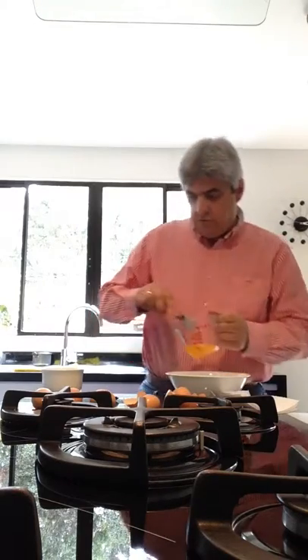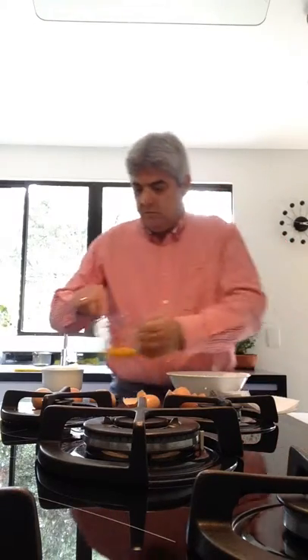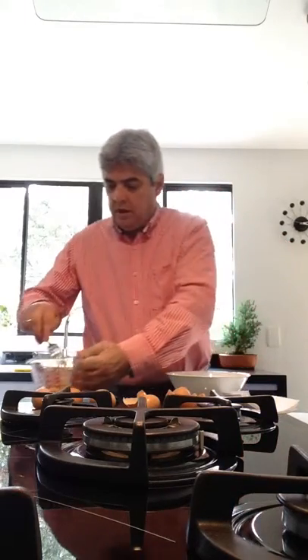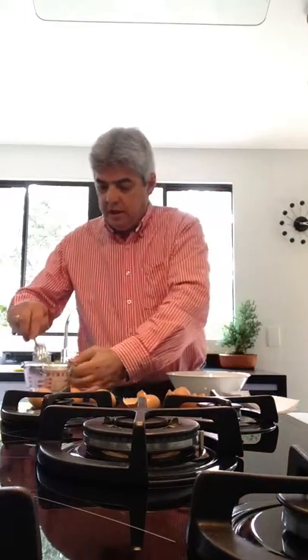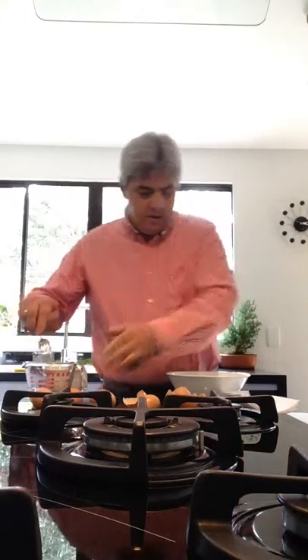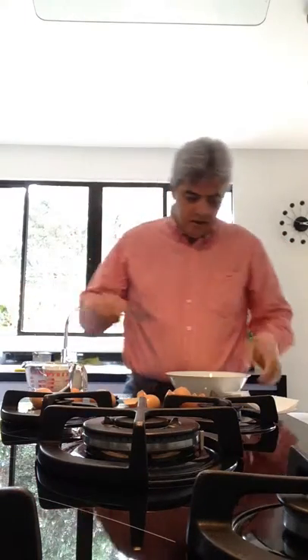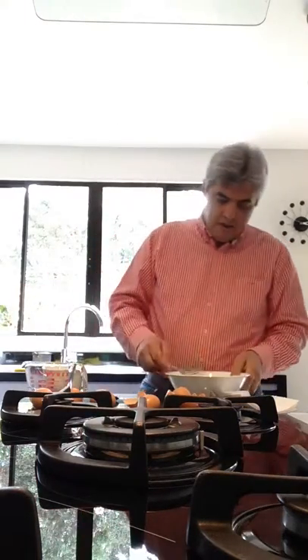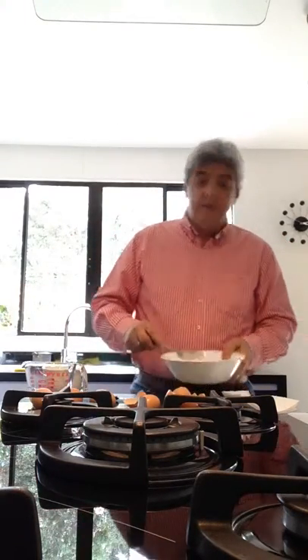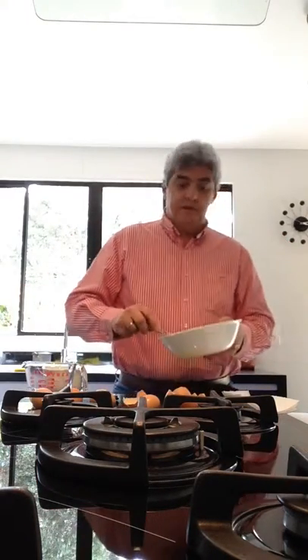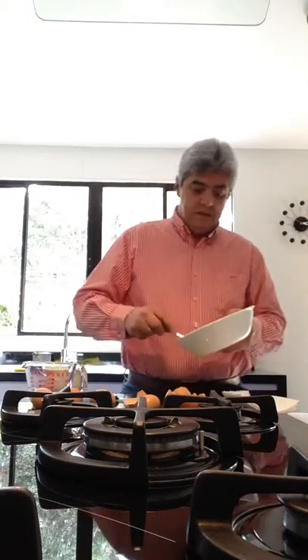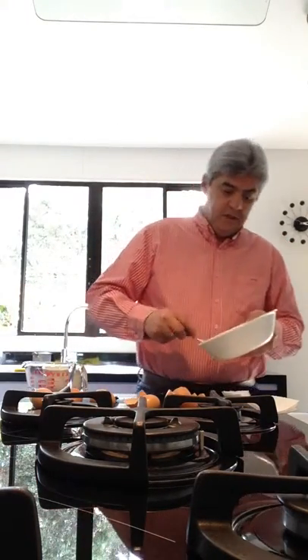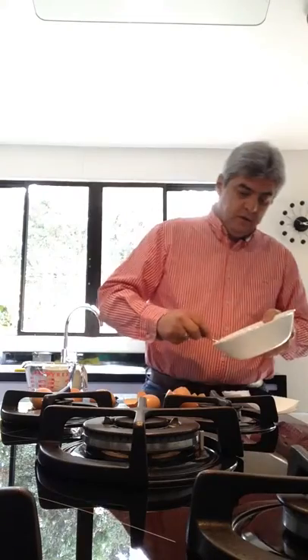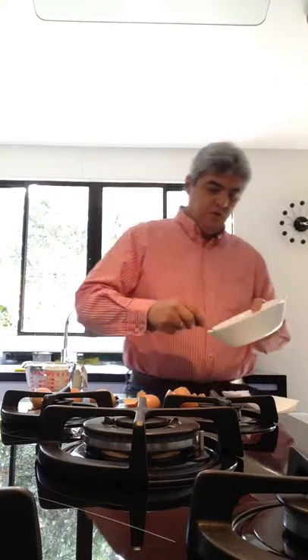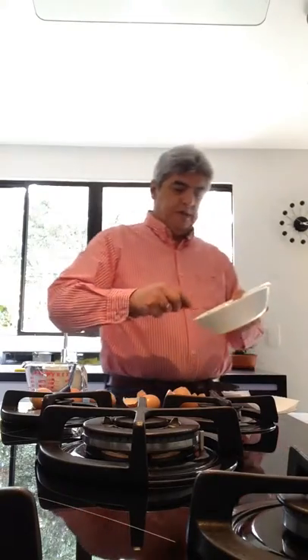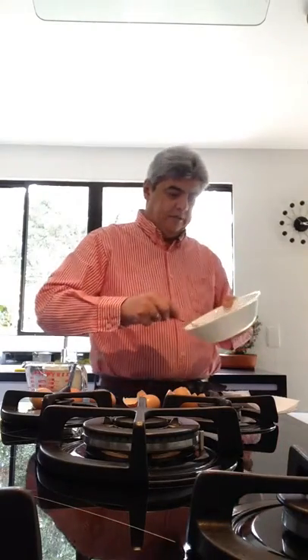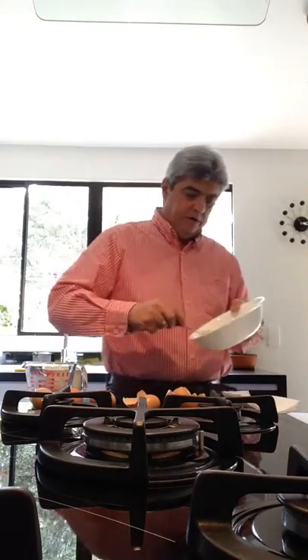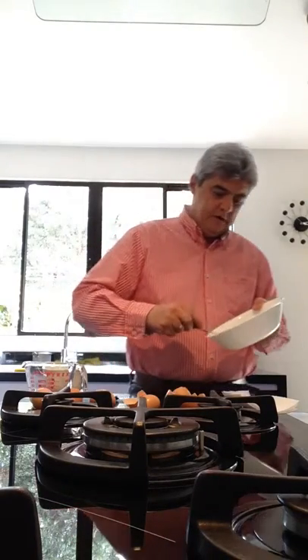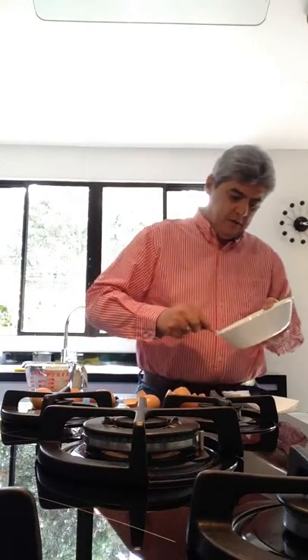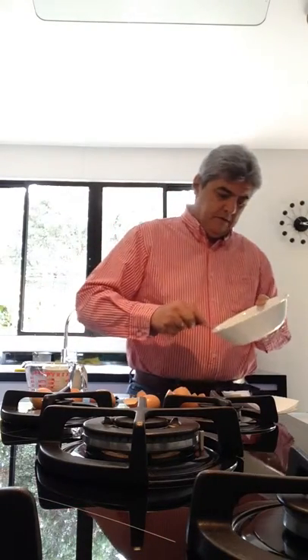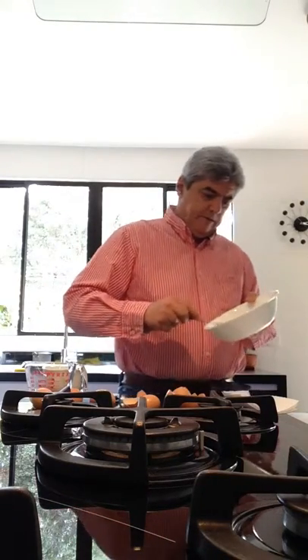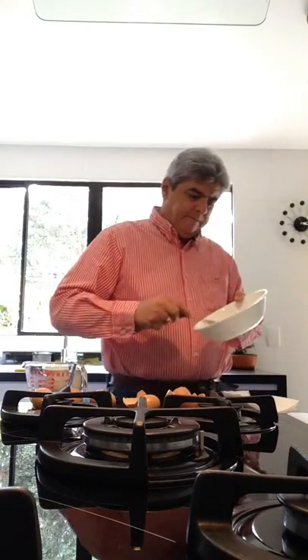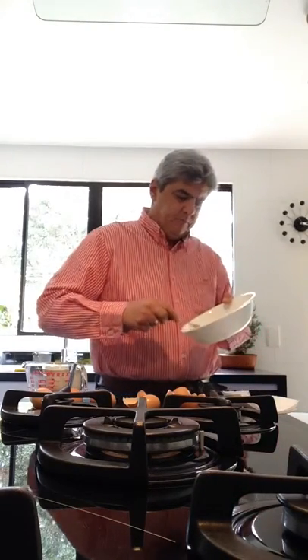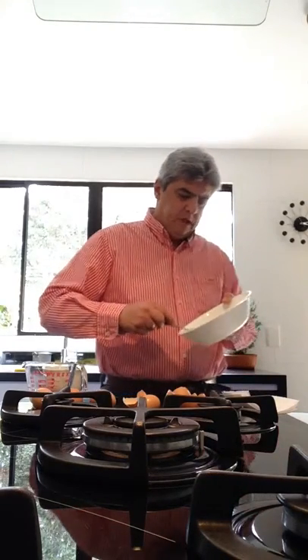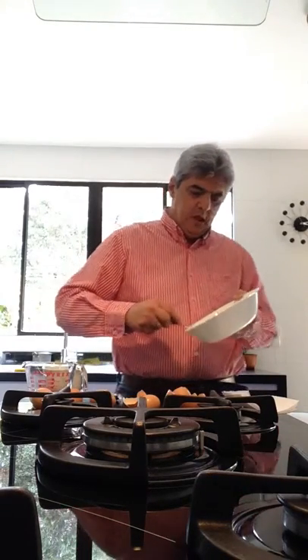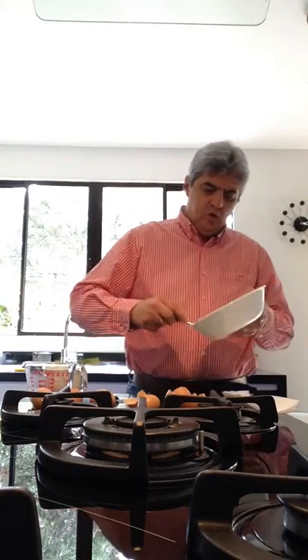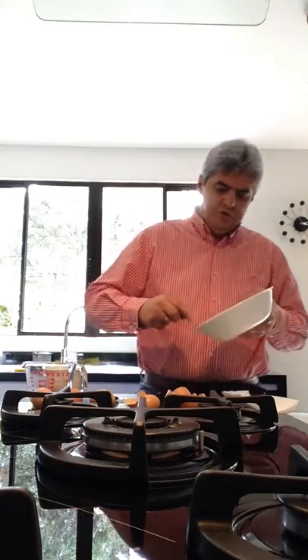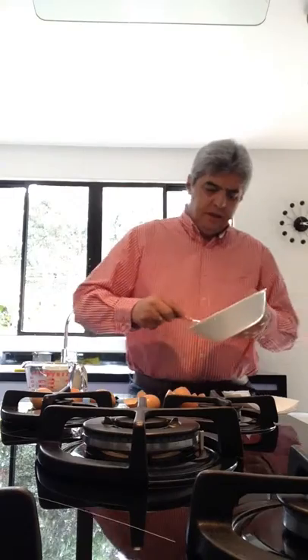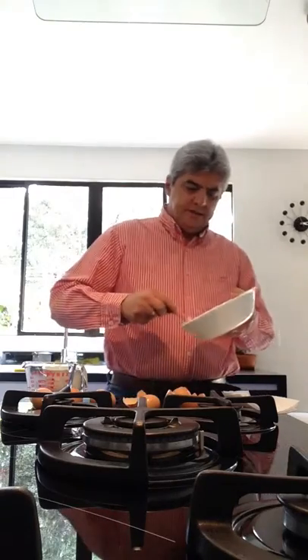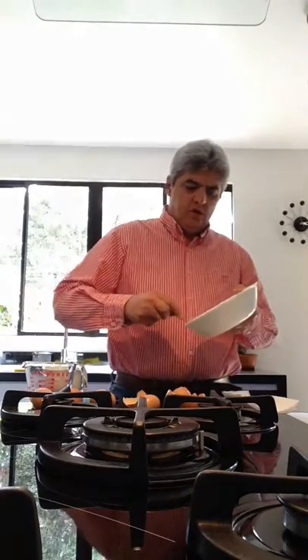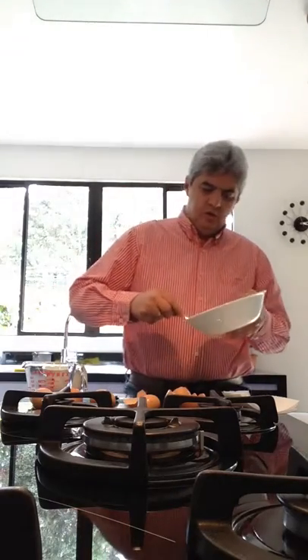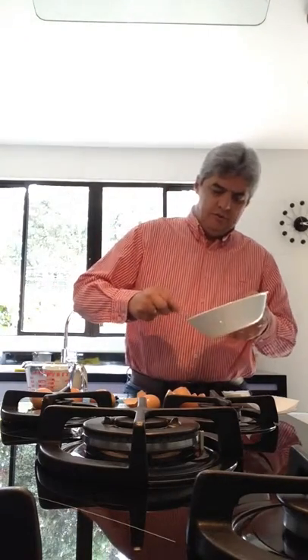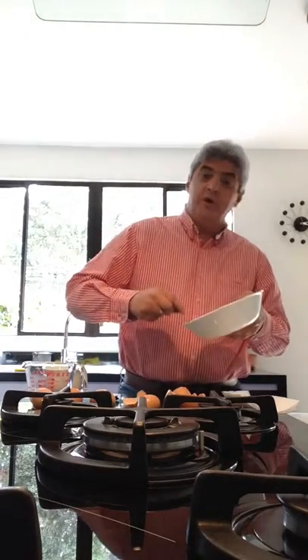And then I beat with the fork until the small foam forms.